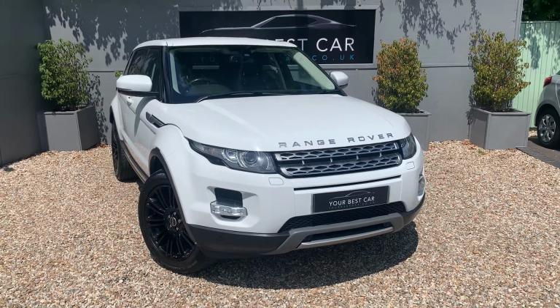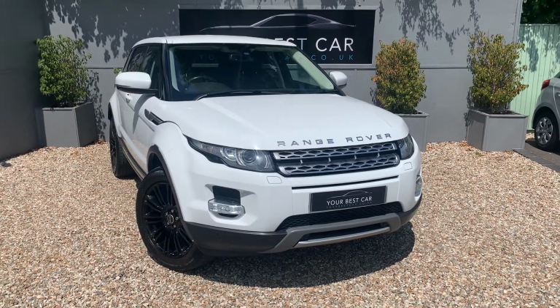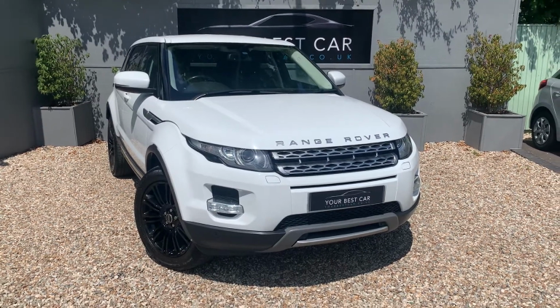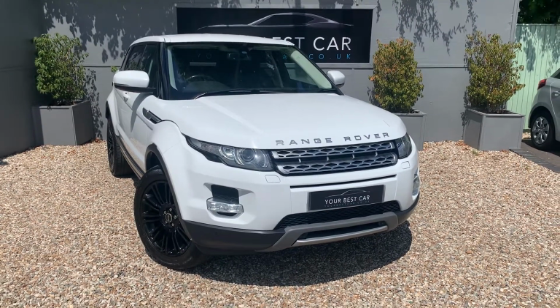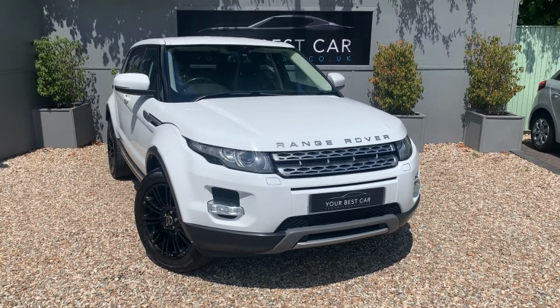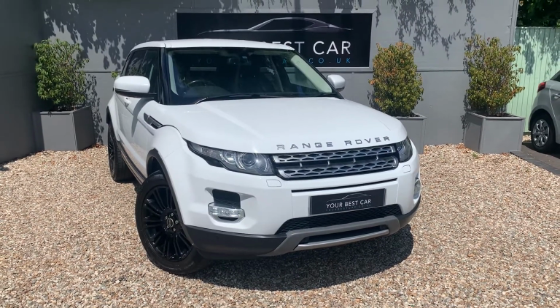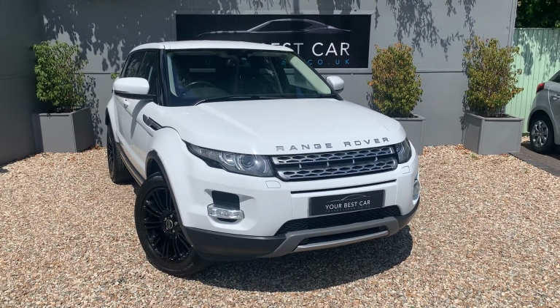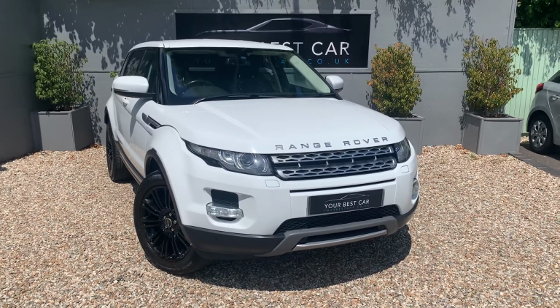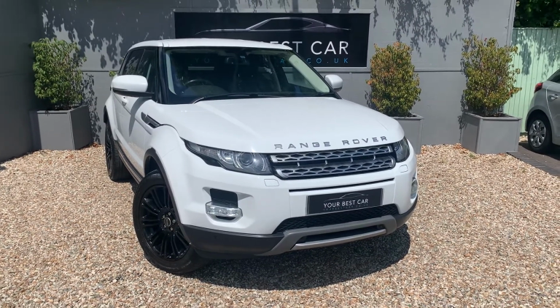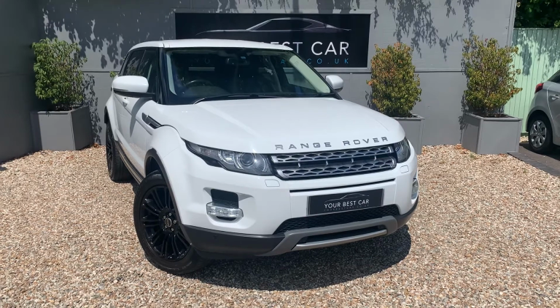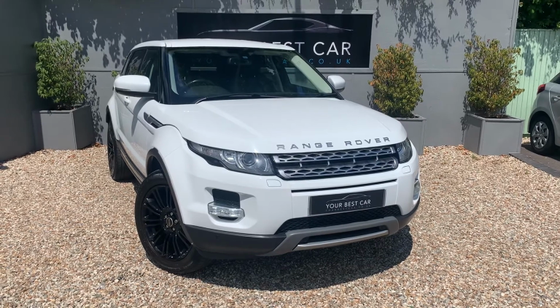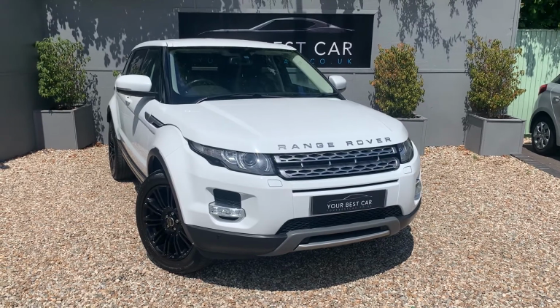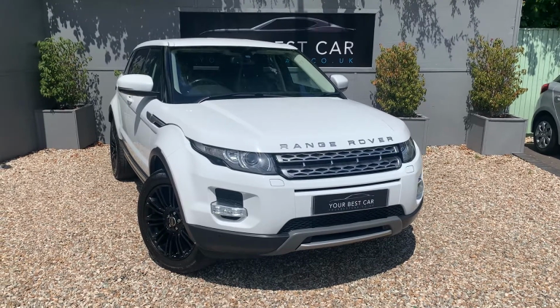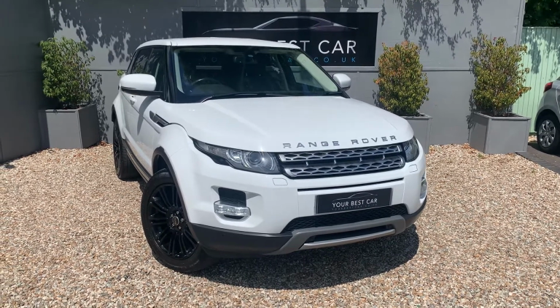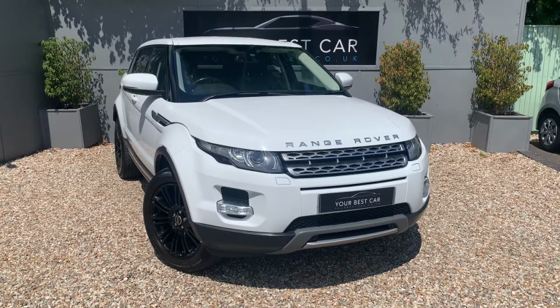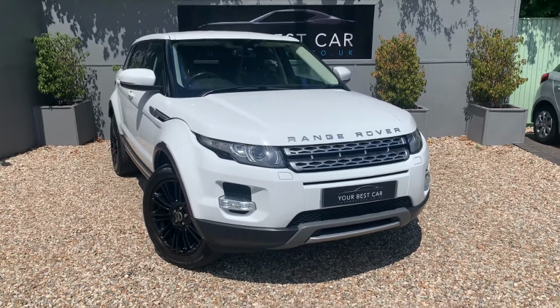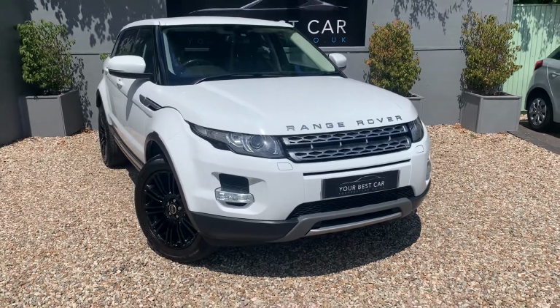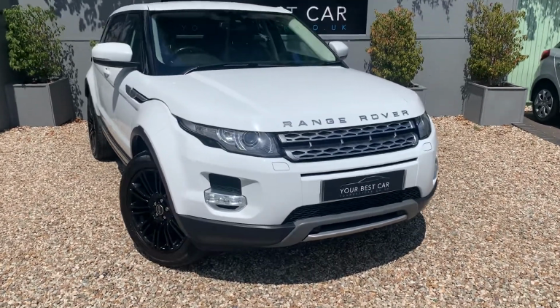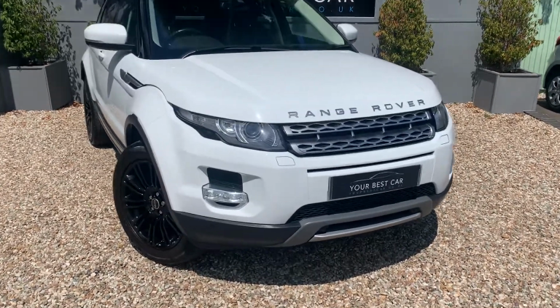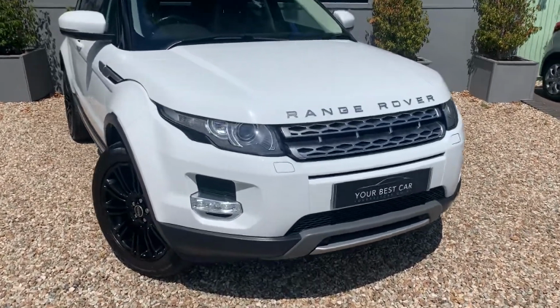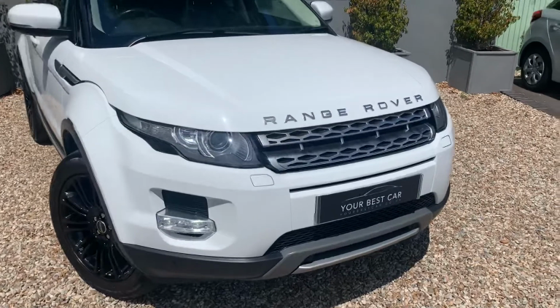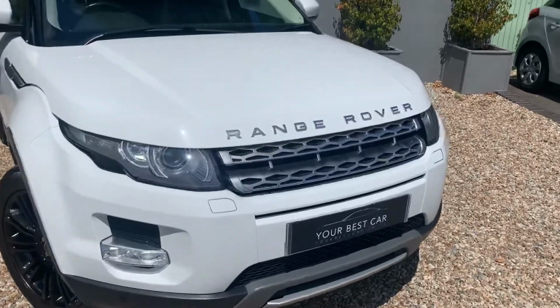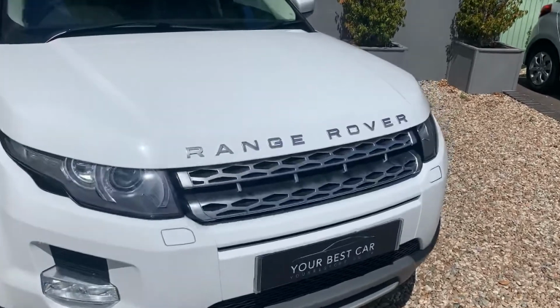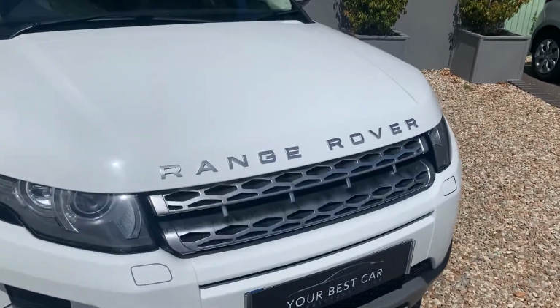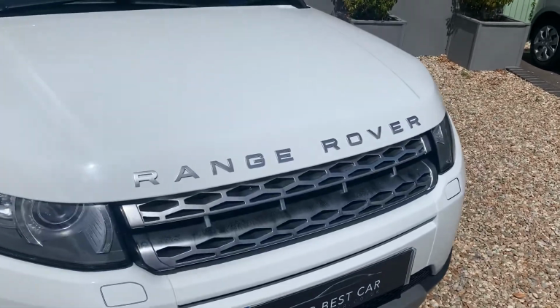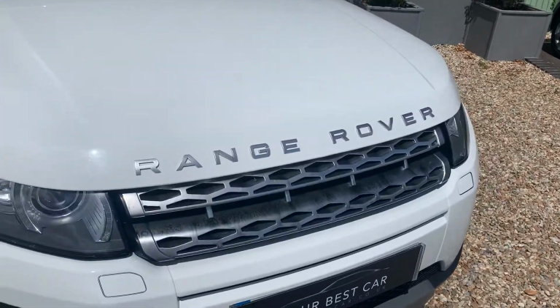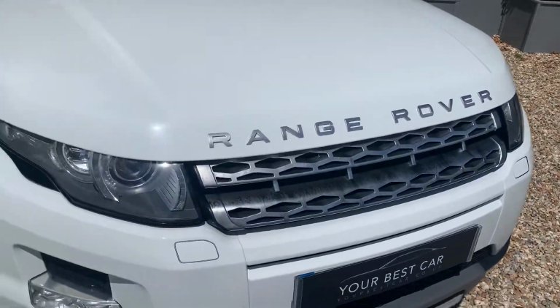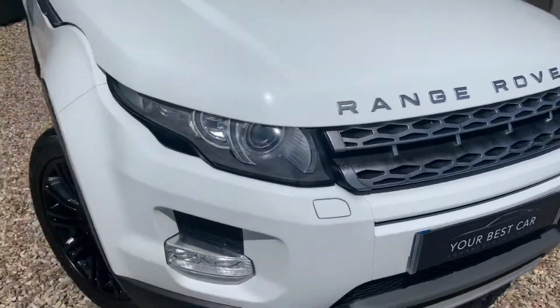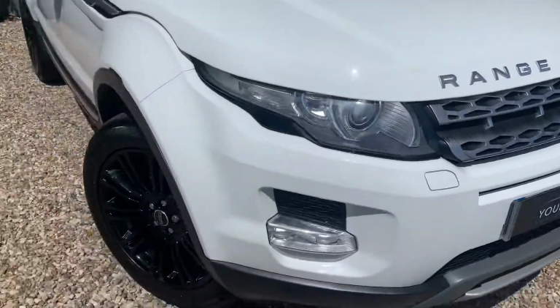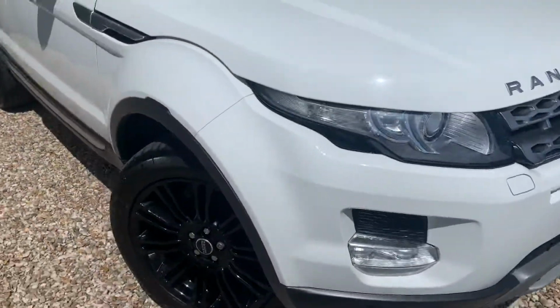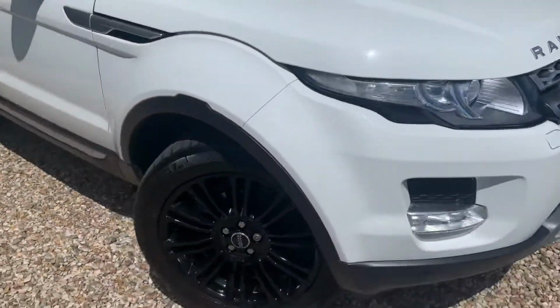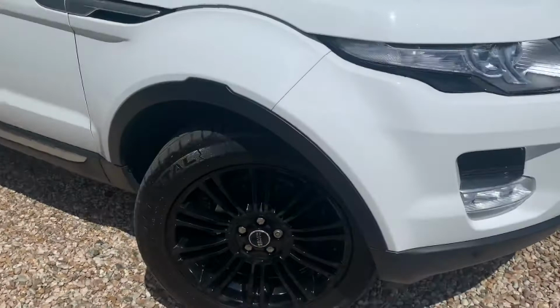Good morning and a very warm welcome to Your Best Car here in Kent. We've just taken in this really lovely example of a Range Rover Evoque, and the idea of this video is just to show you around the car and give you an idea of the condition and what a lovely car this is.